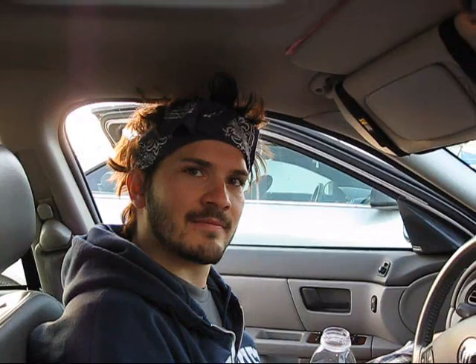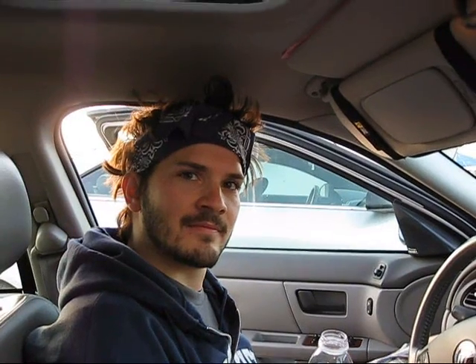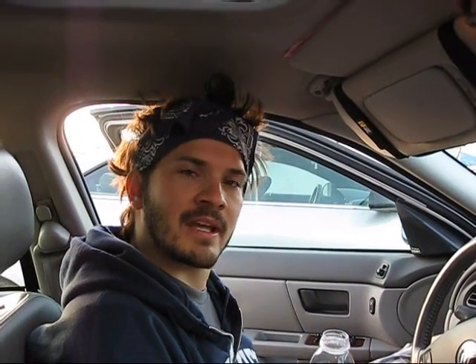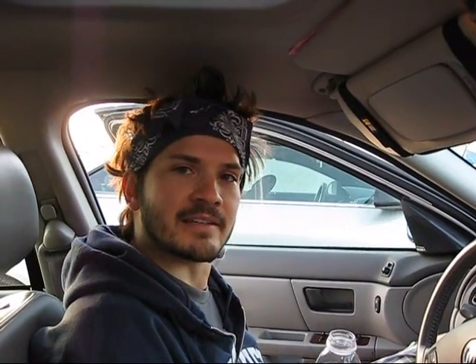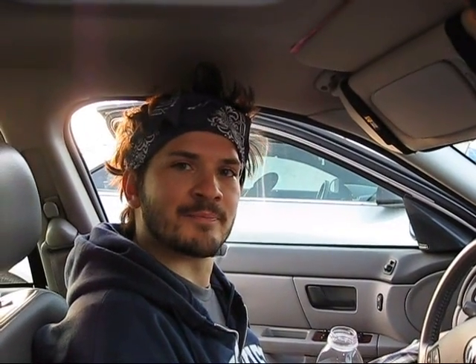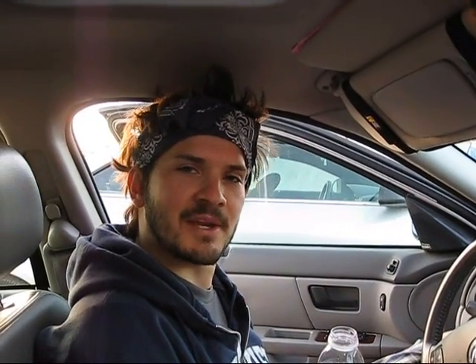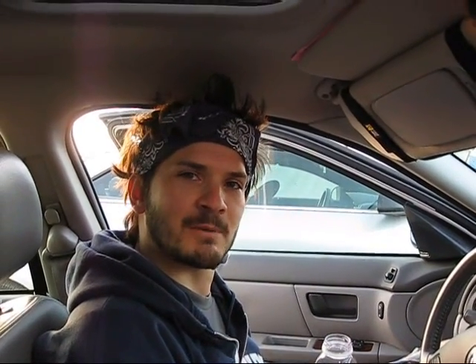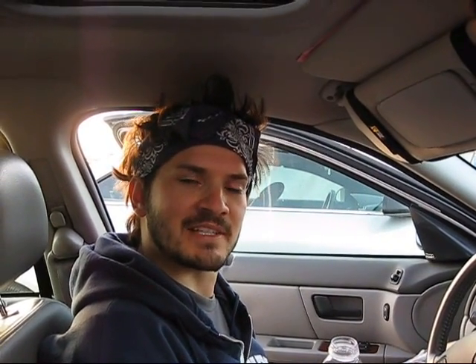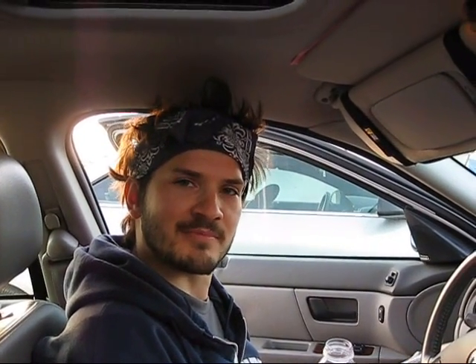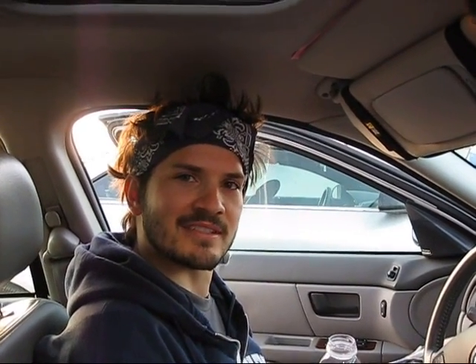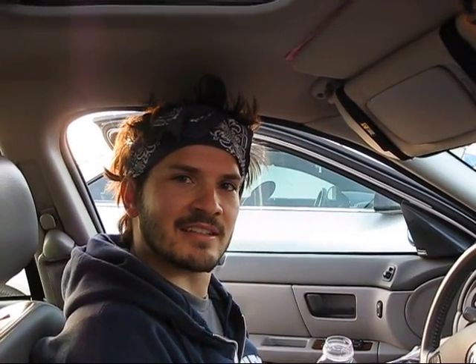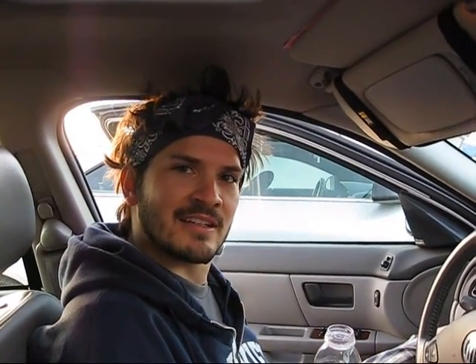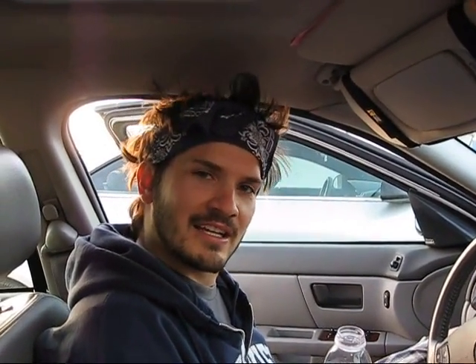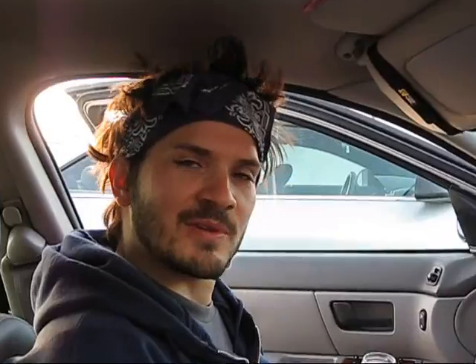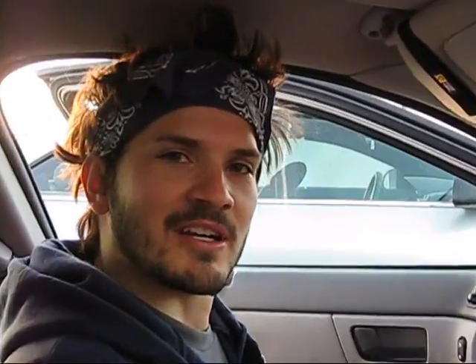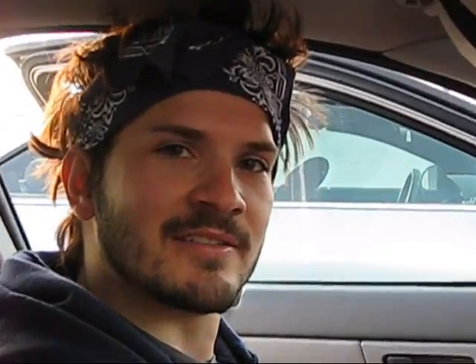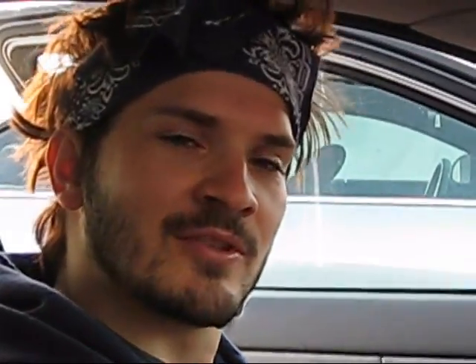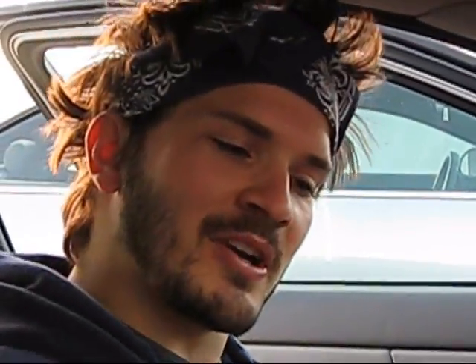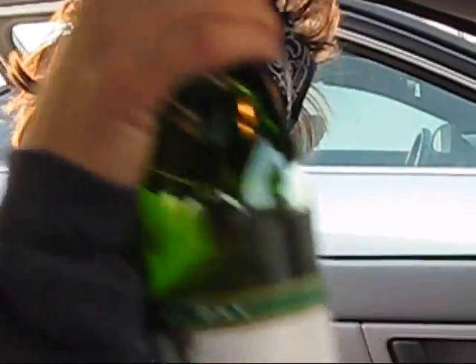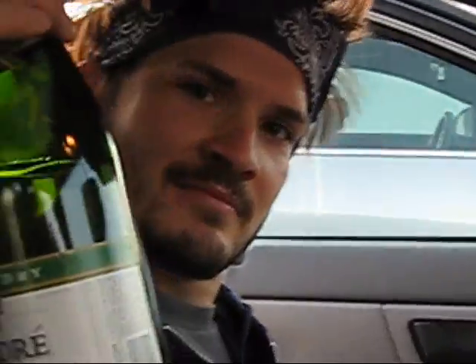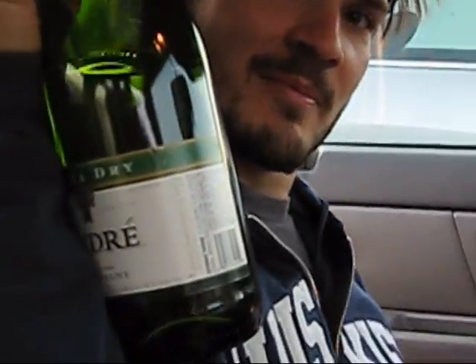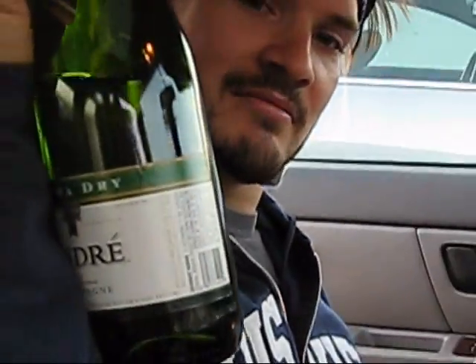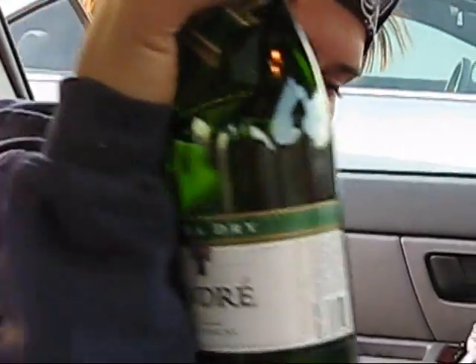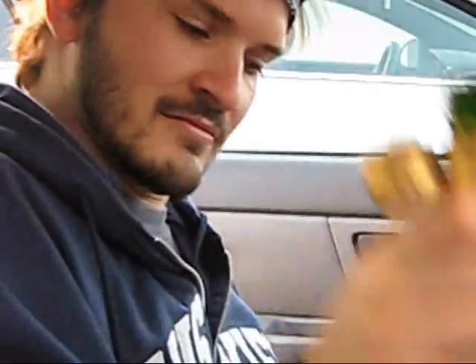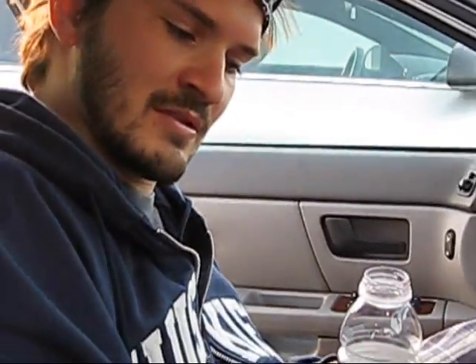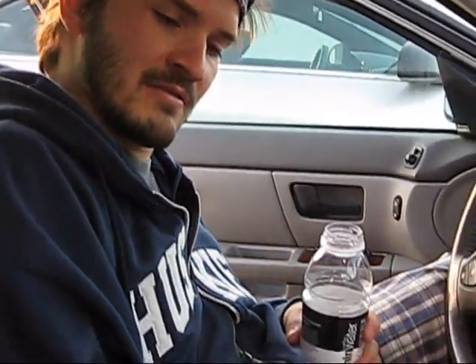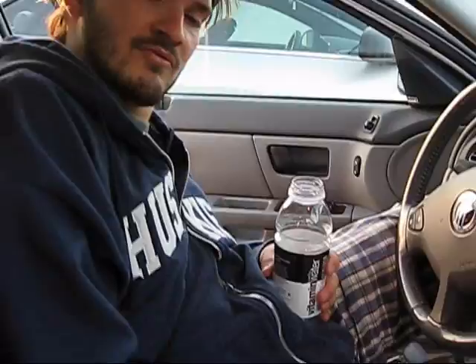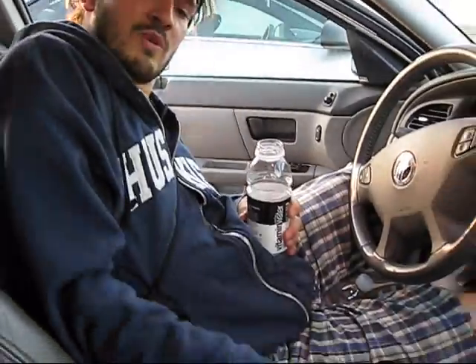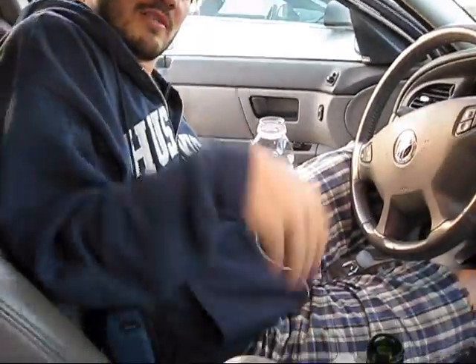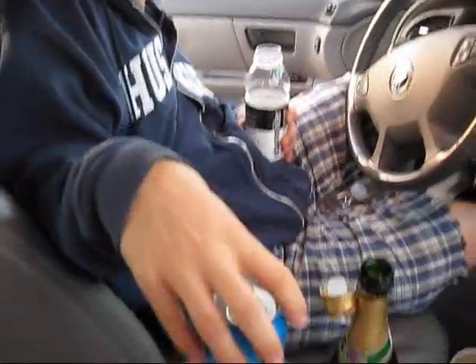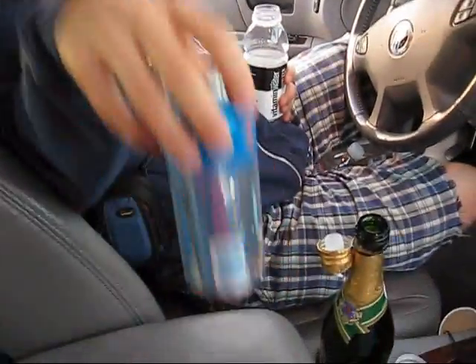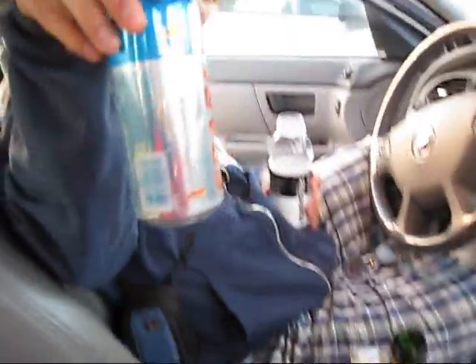Hey kids. Today we're going to make Sparksmosas. It's two equal parts: one part champagne, one part Sparks.